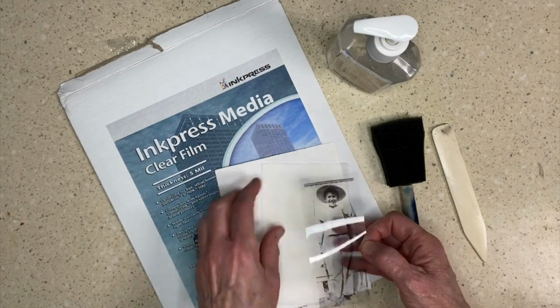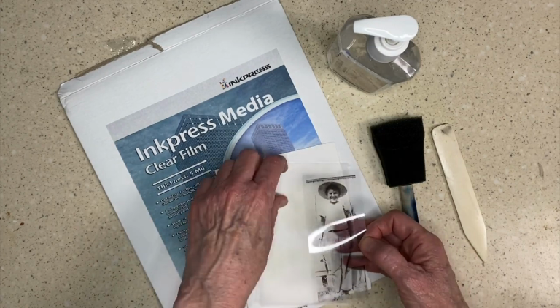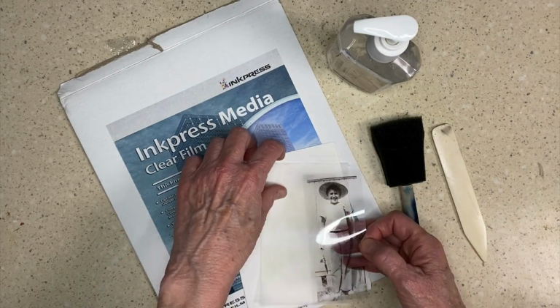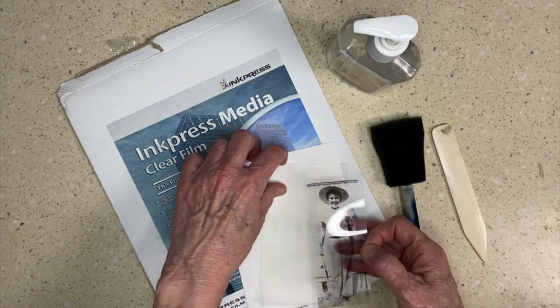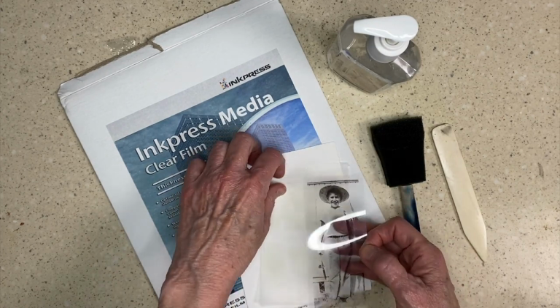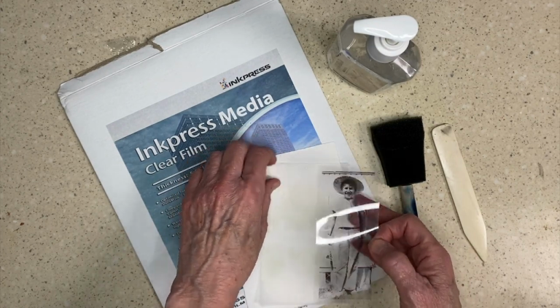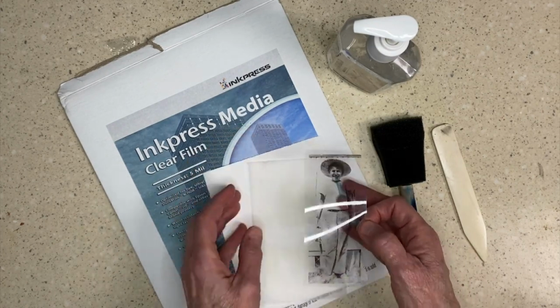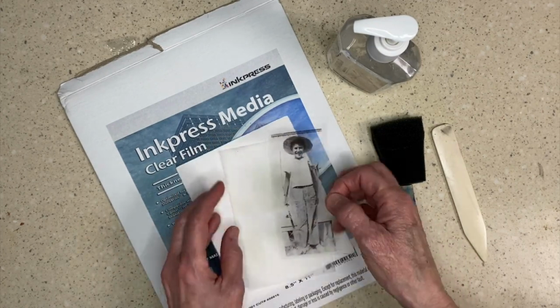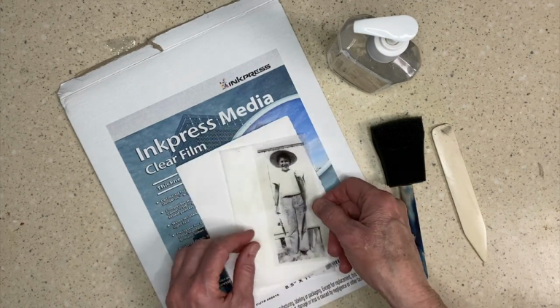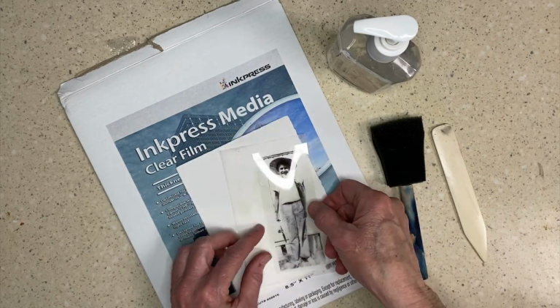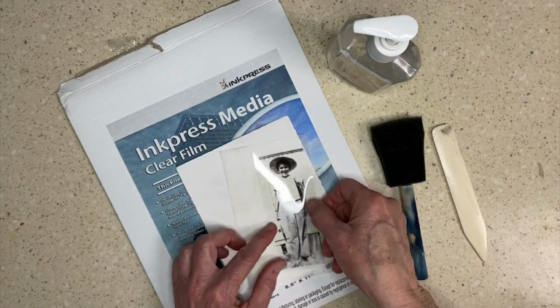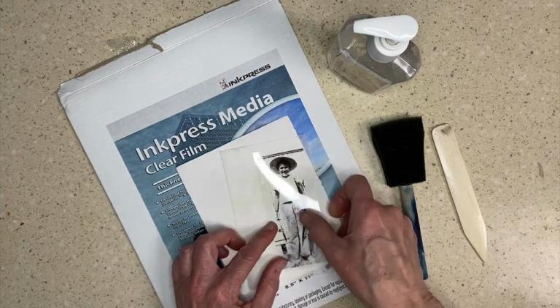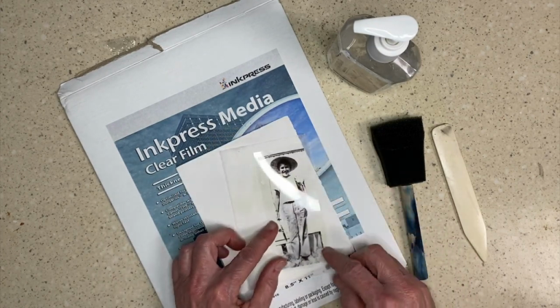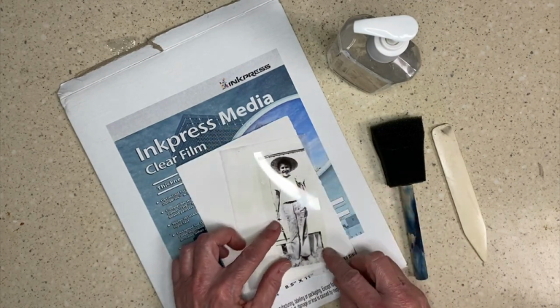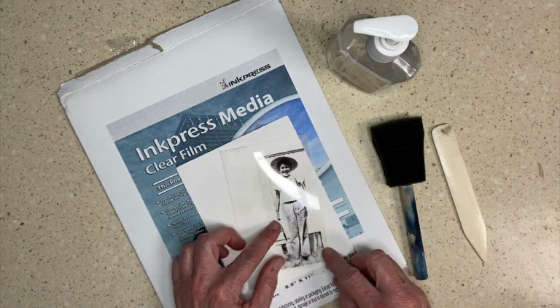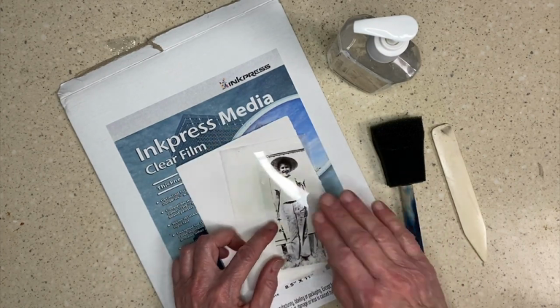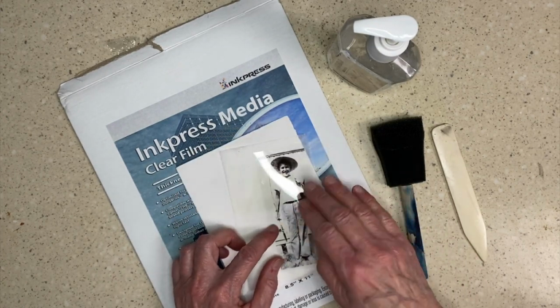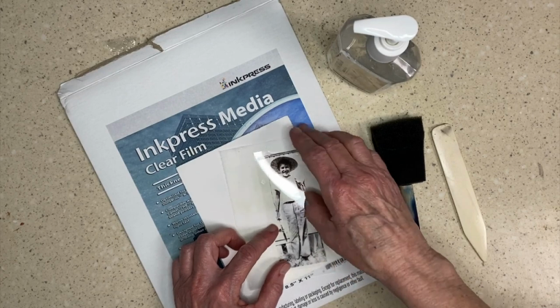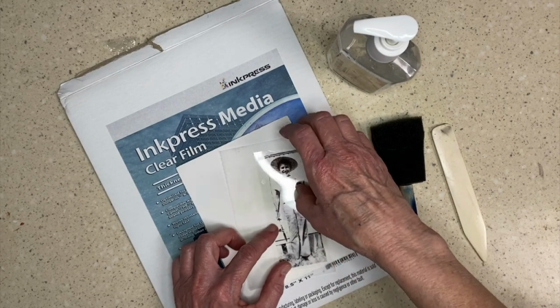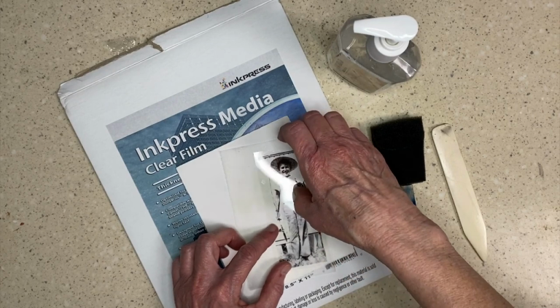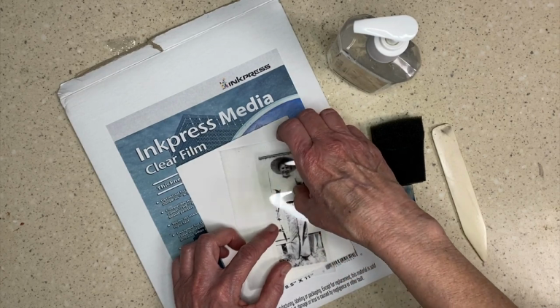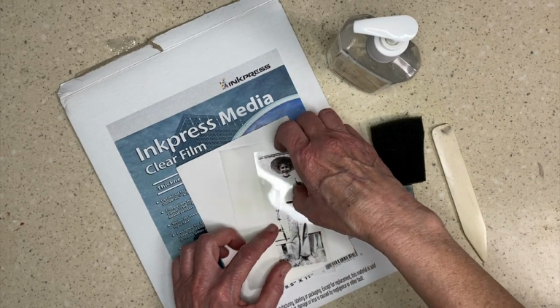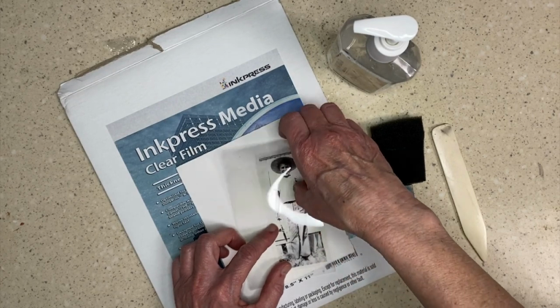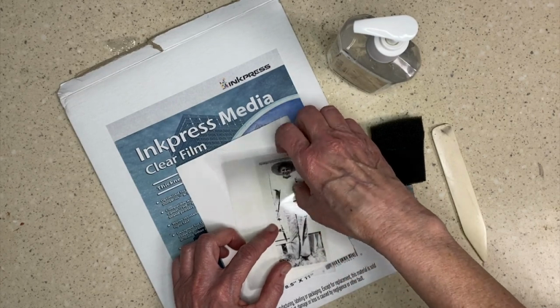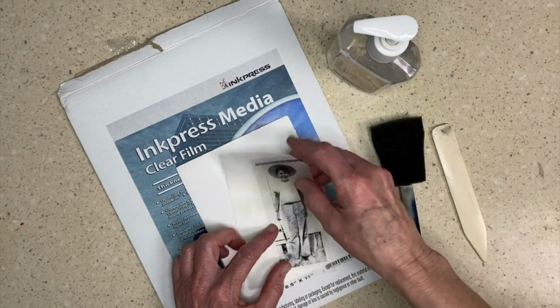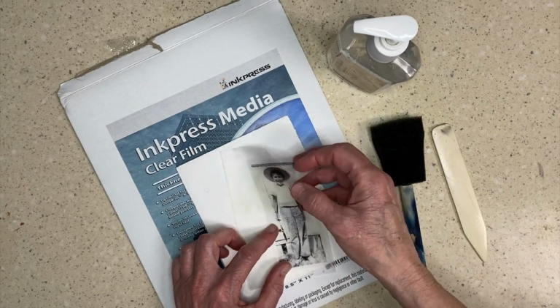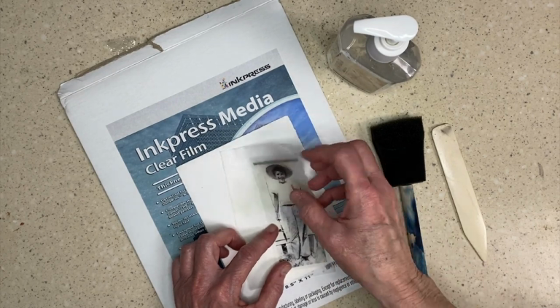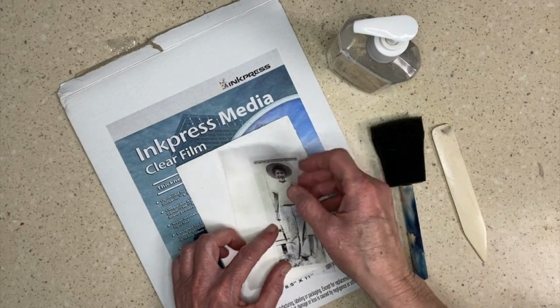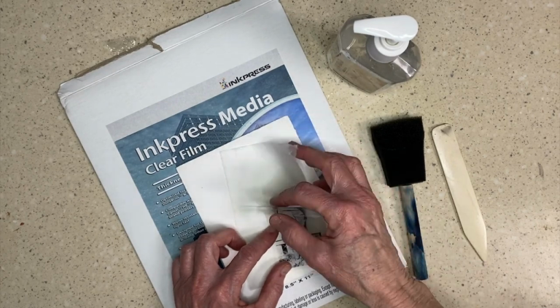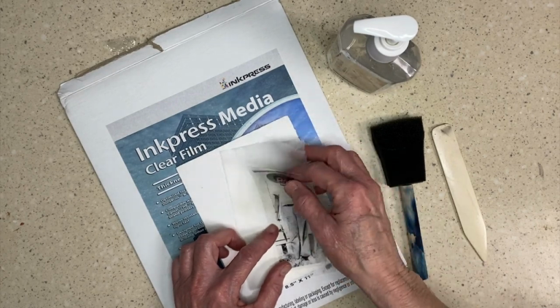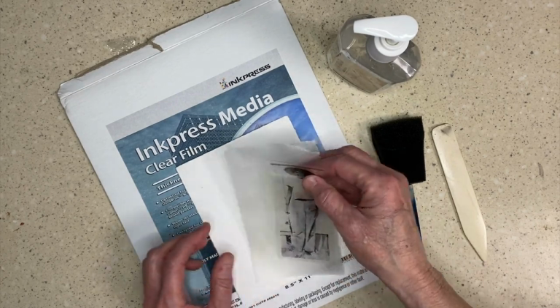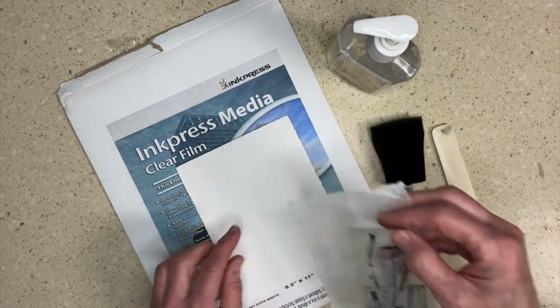I sized it to fit the teabag, so it's going to go right here, and now I want to transfer that image onto the teabag.